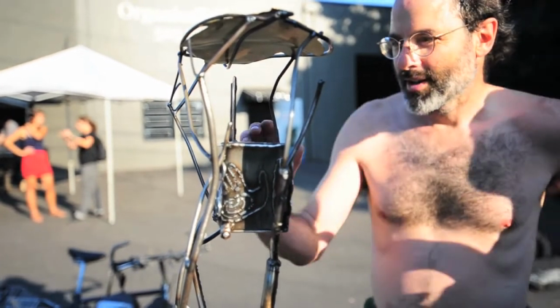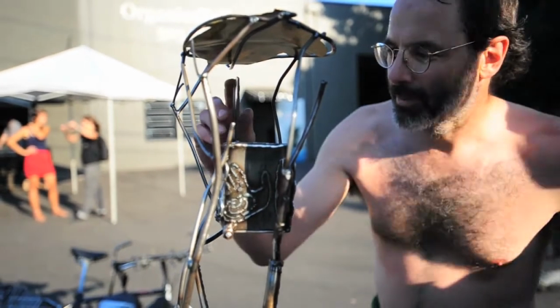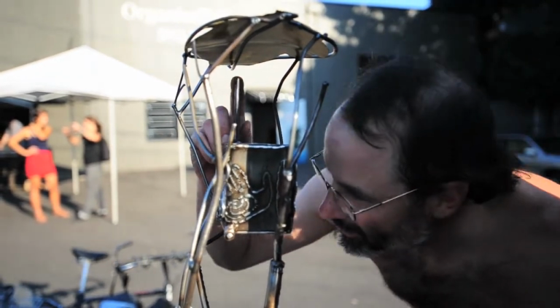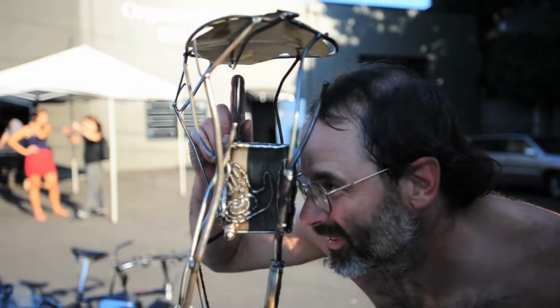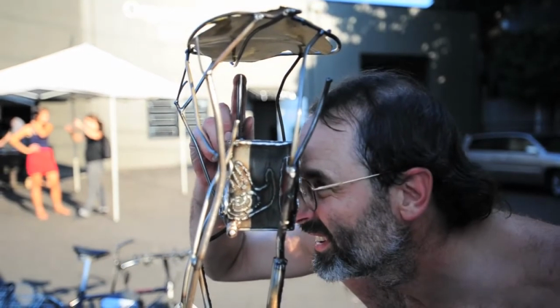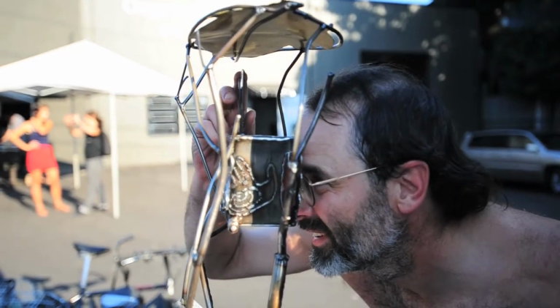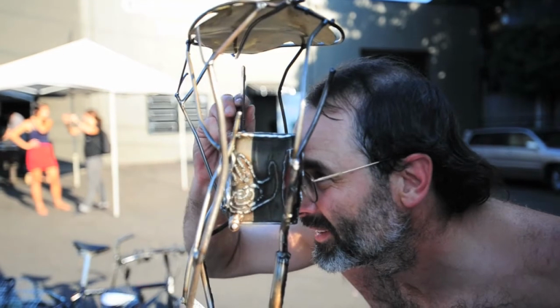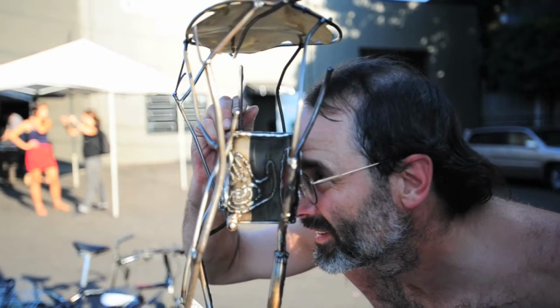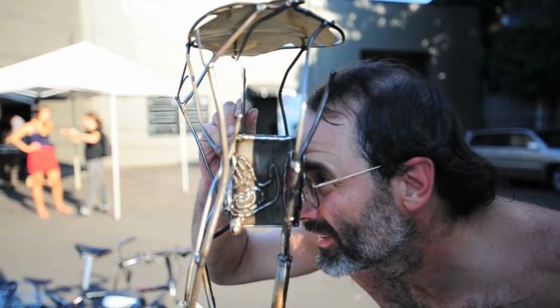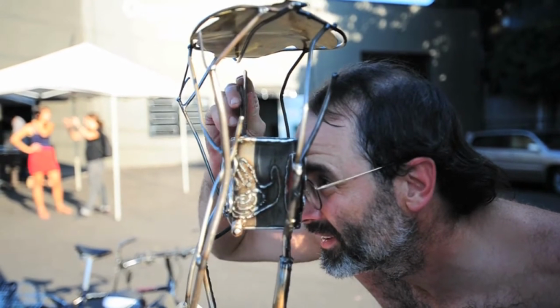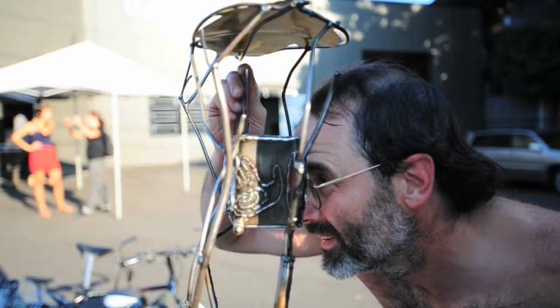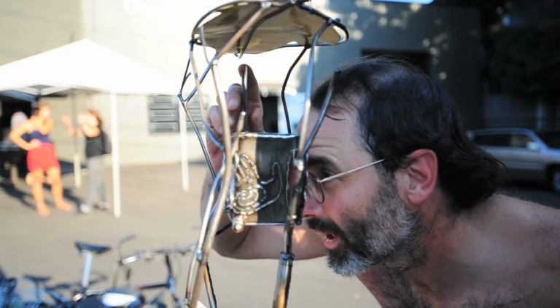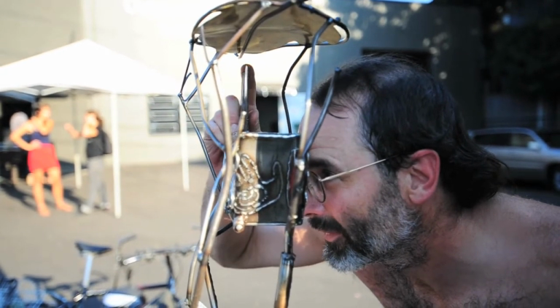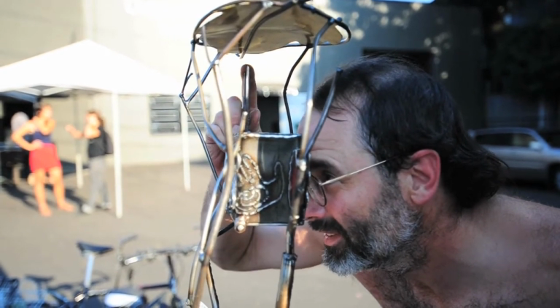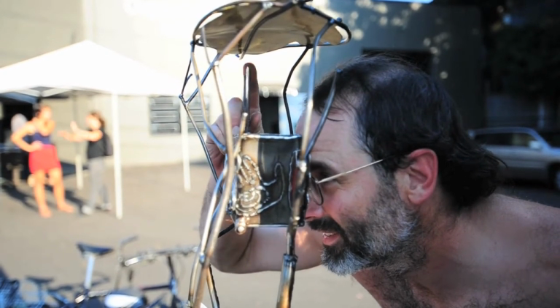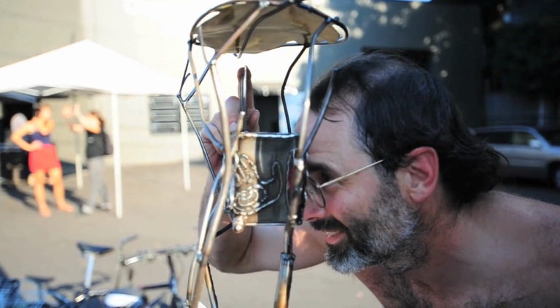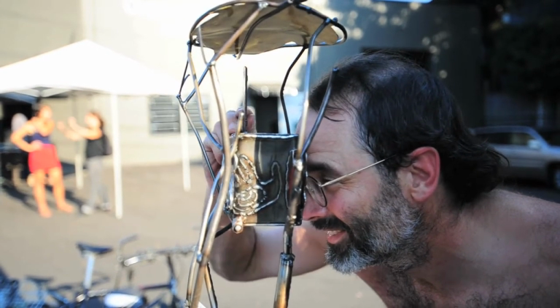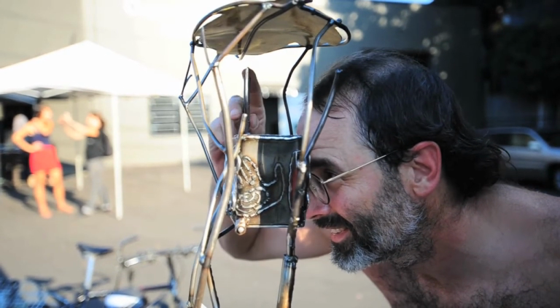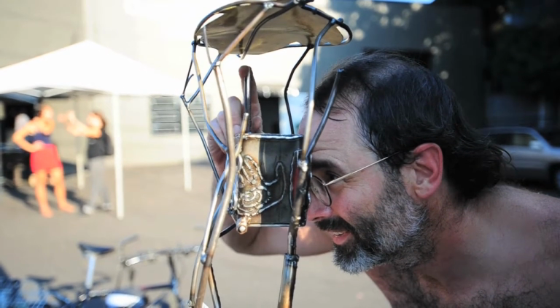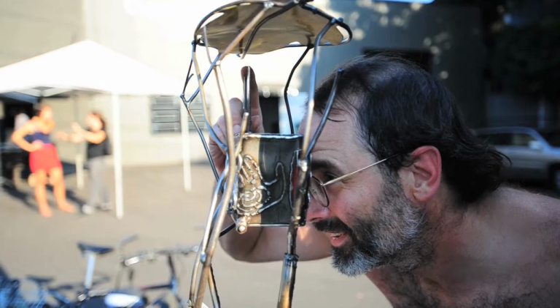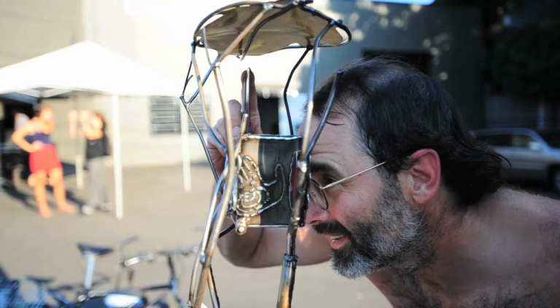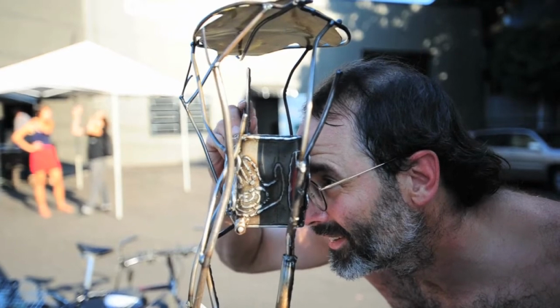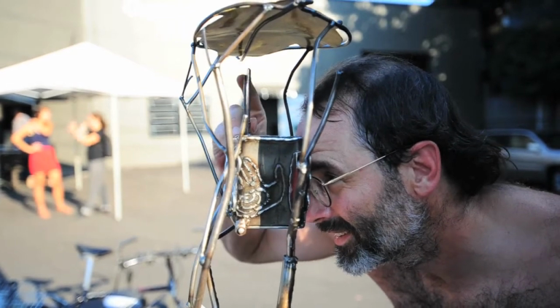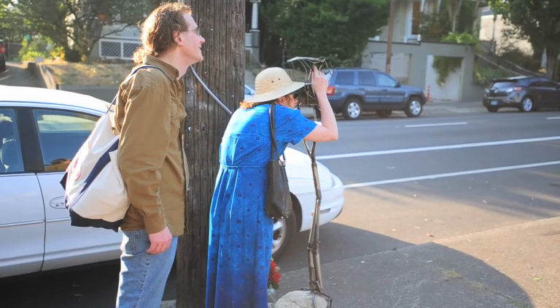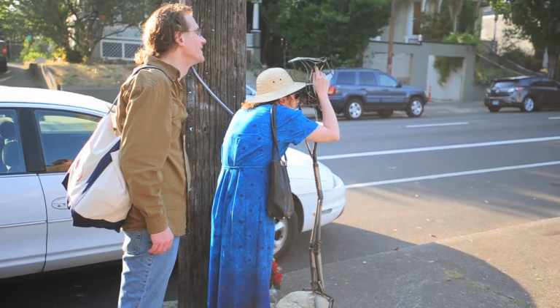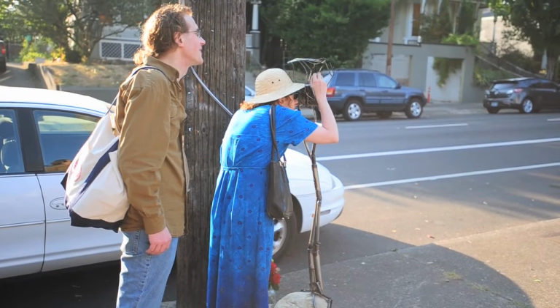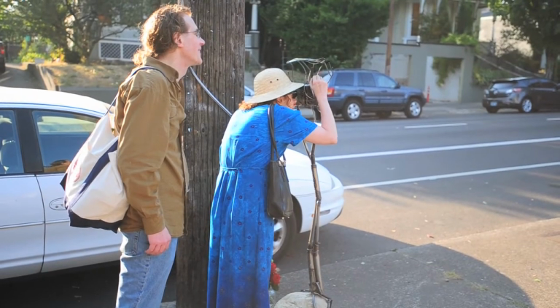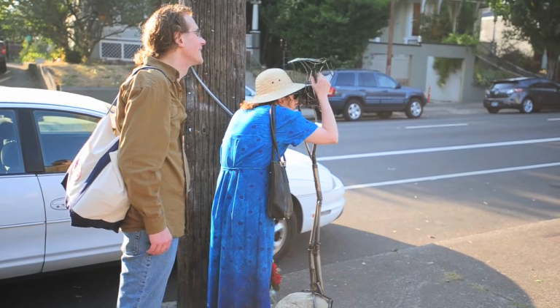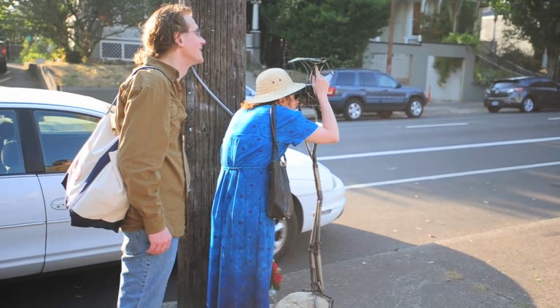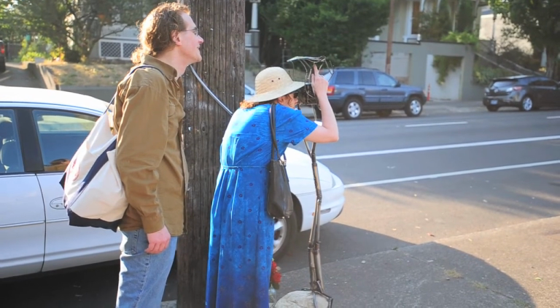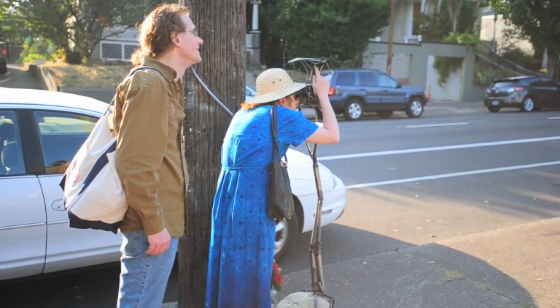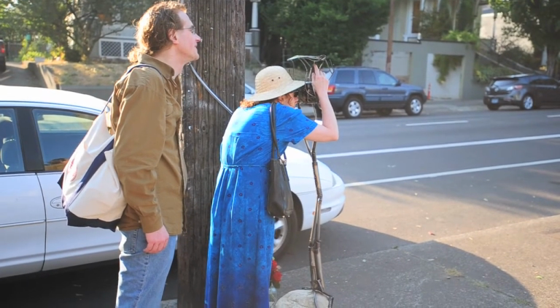Because it can cycle through seven different images, I'm able to showcase more artists' work and give the public more choices of what they like rather than just one image.